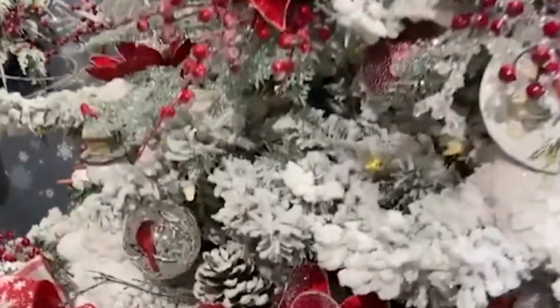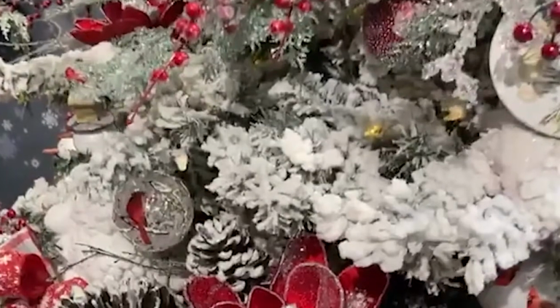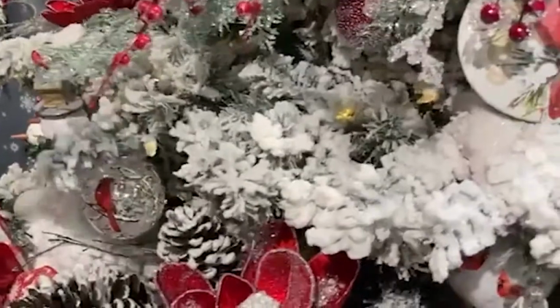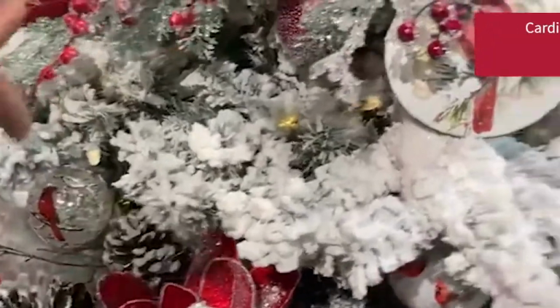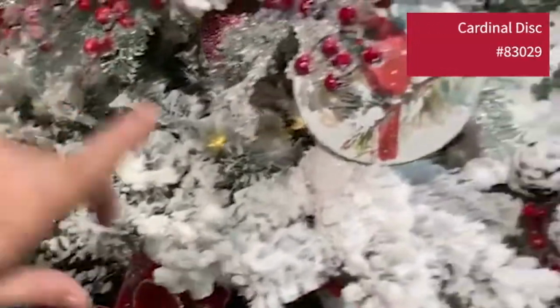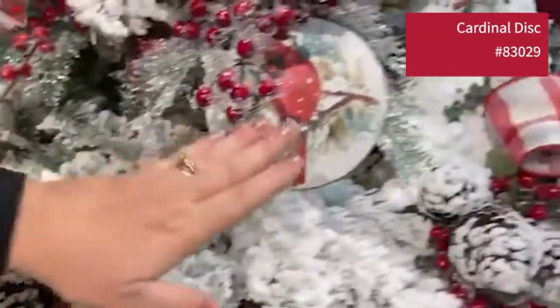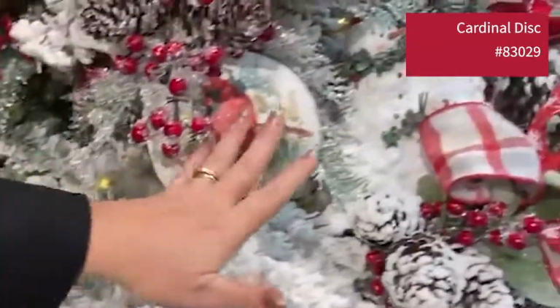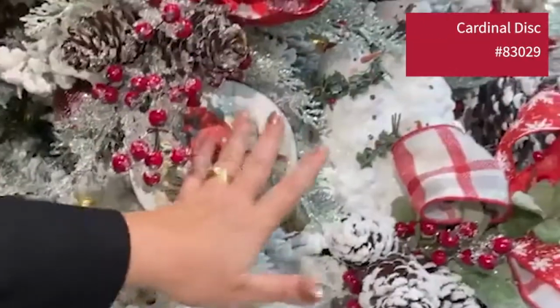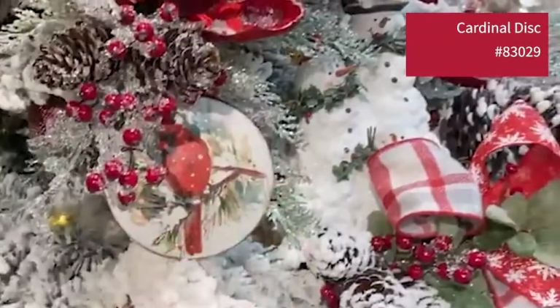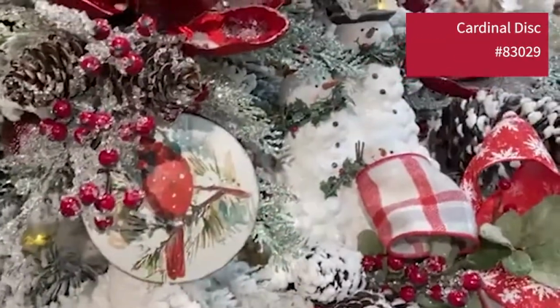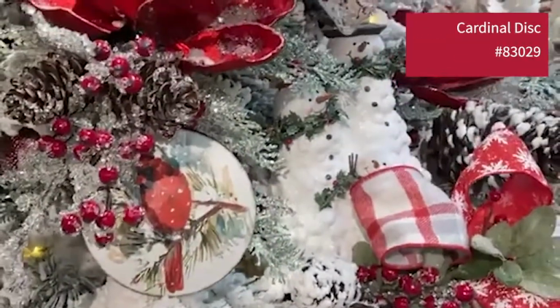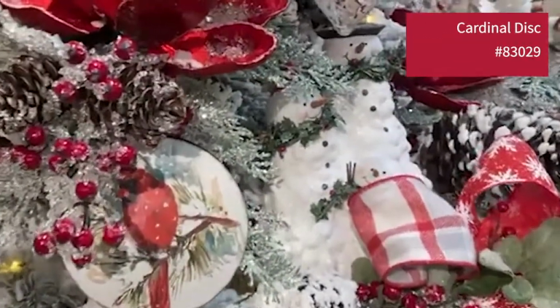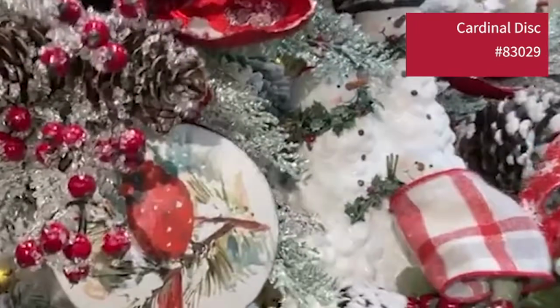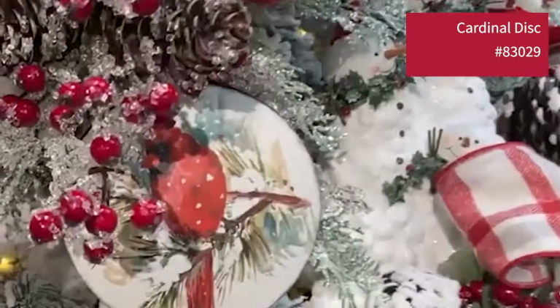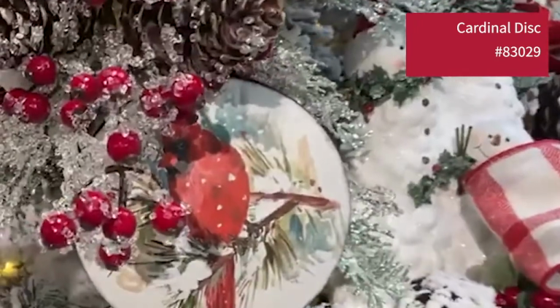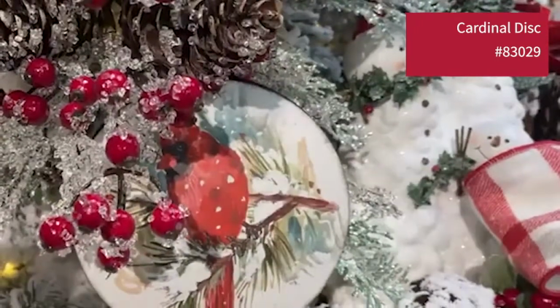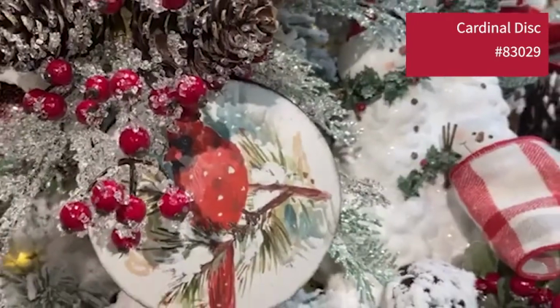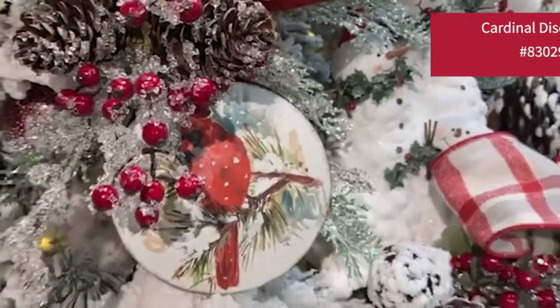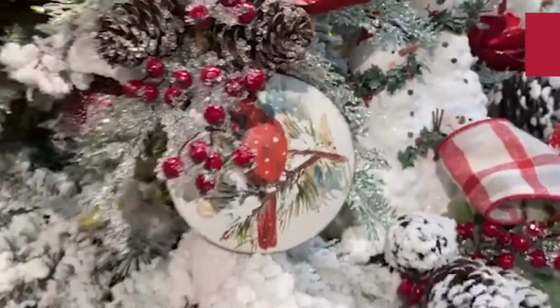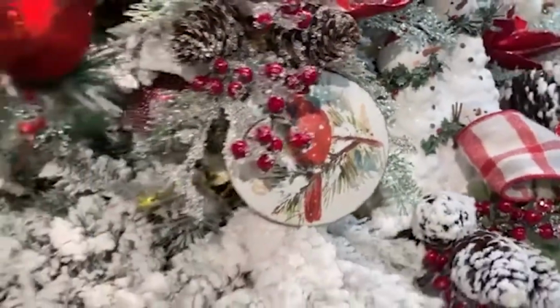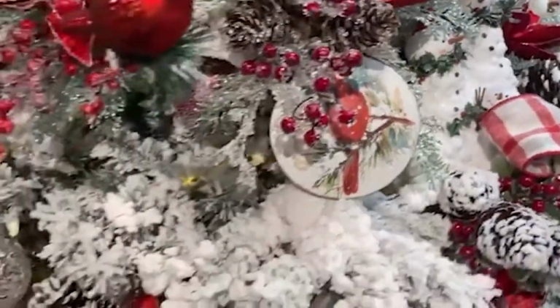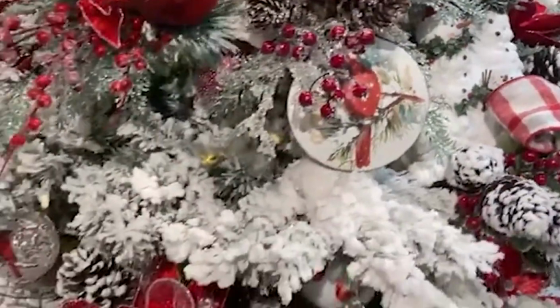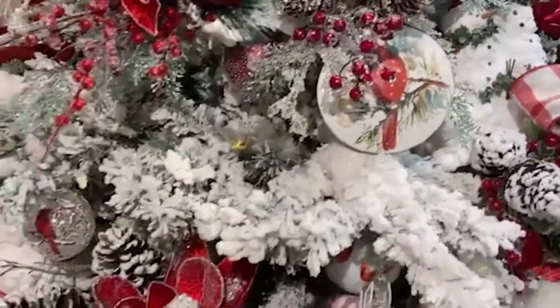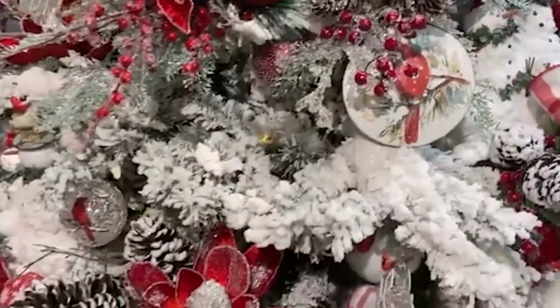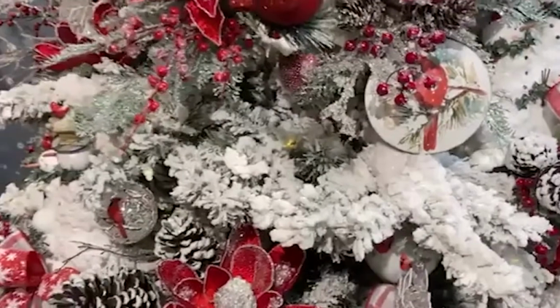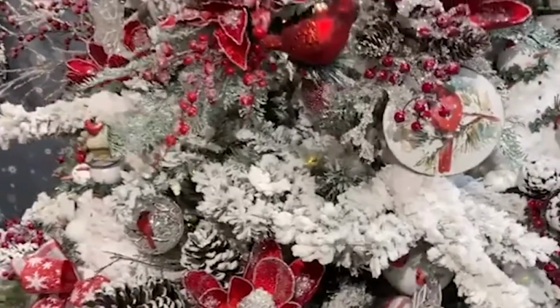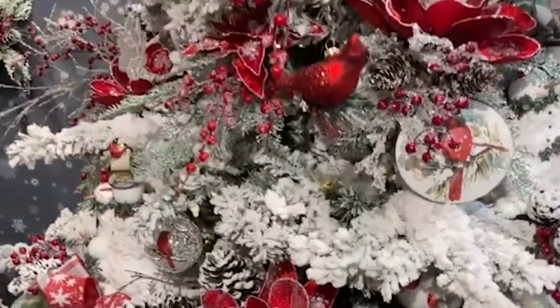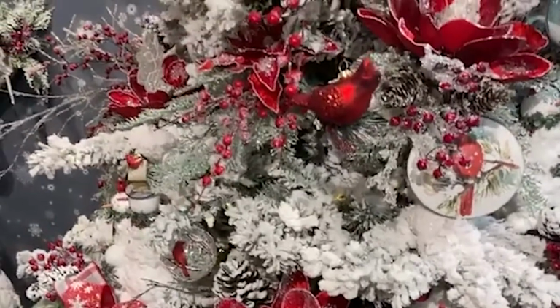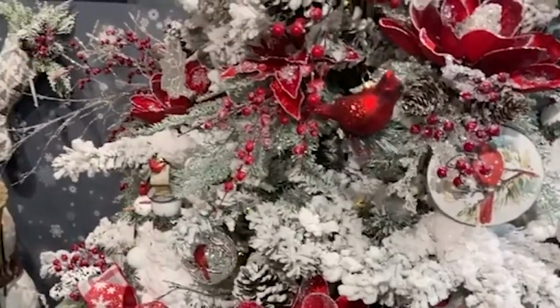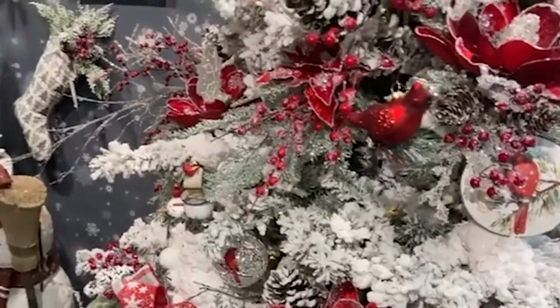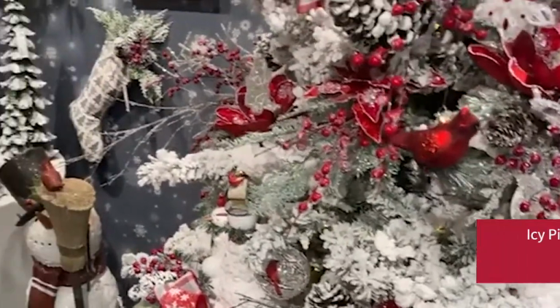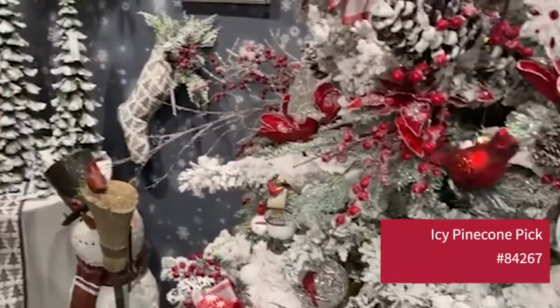The disc ornament has a little bit of blue — you see just a little bit of blue in it, a little bit of green, natural colors. Mostly white, mostly light blue, a little bit of gray. And that's going to carry through this entire Snowdrops collection.